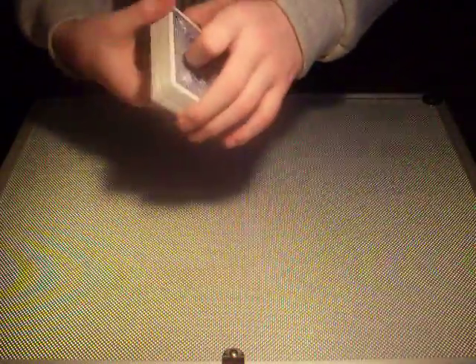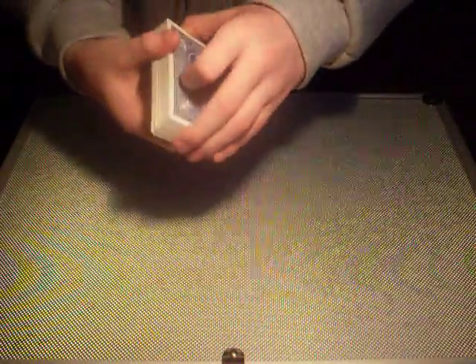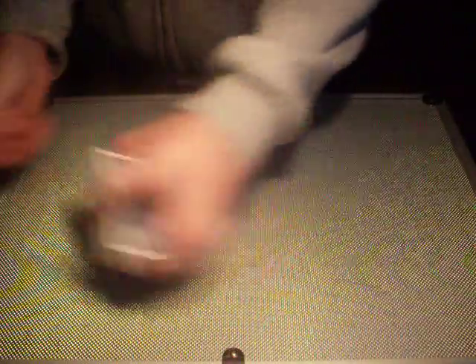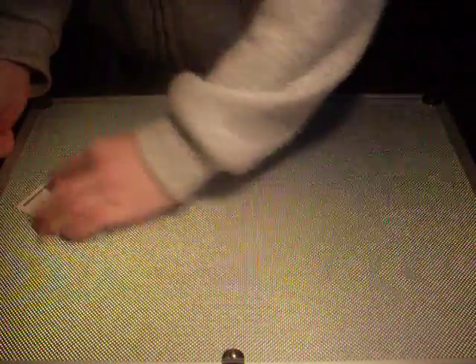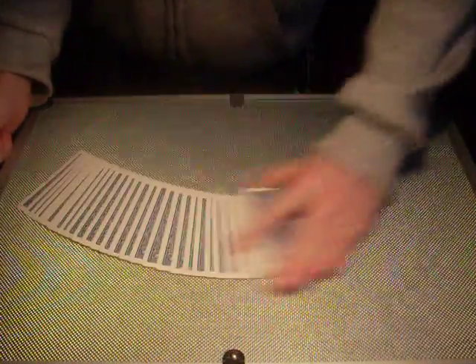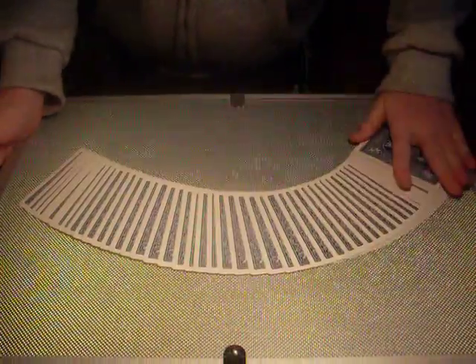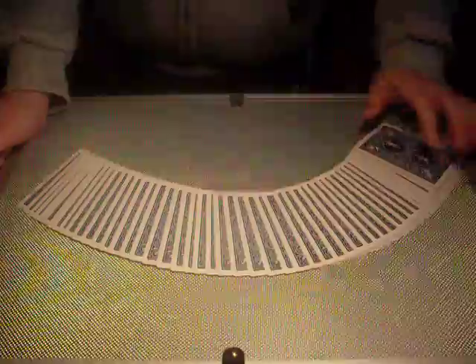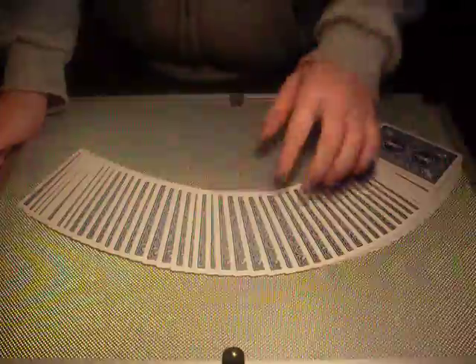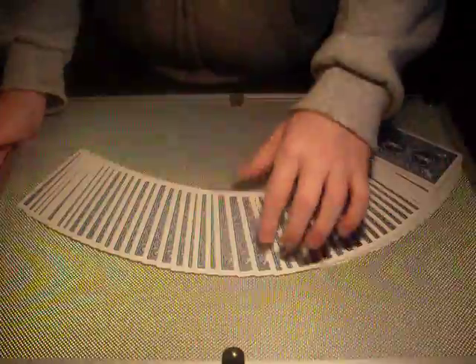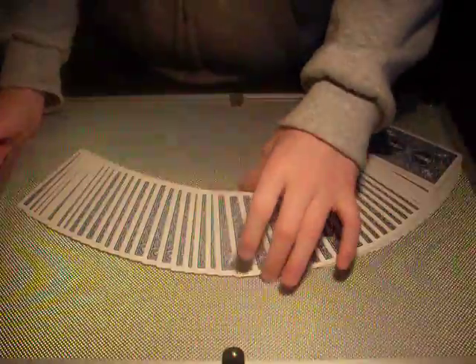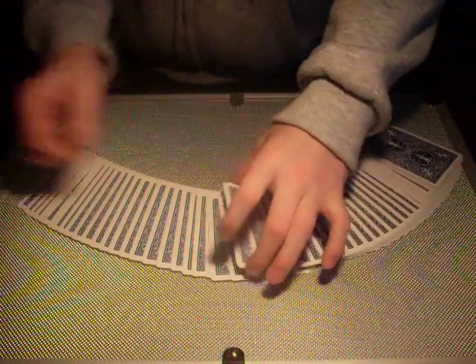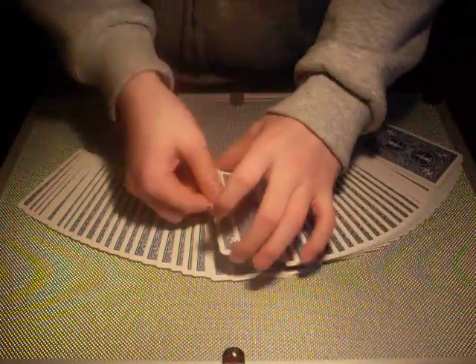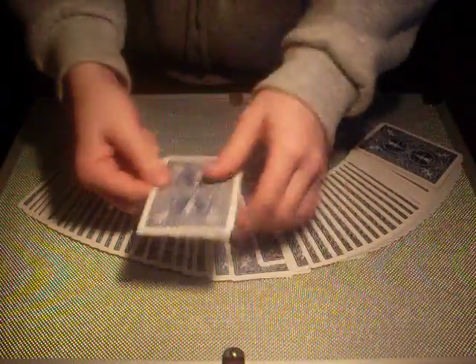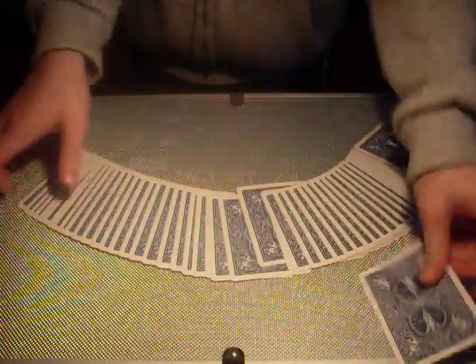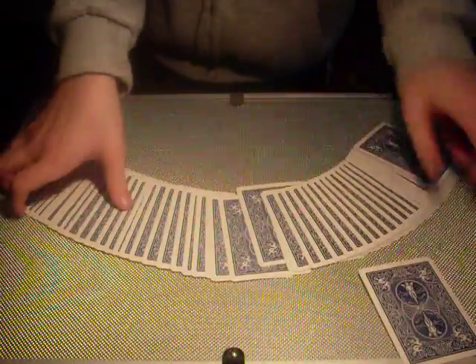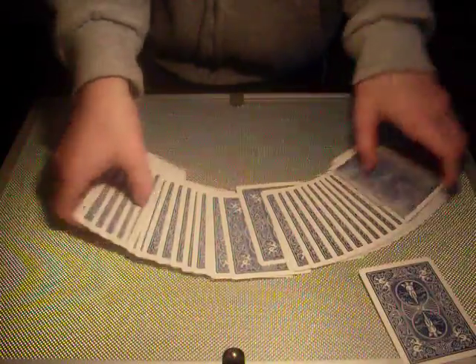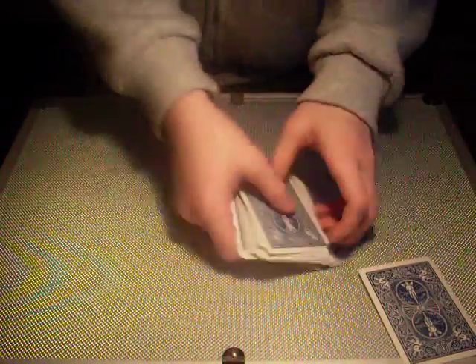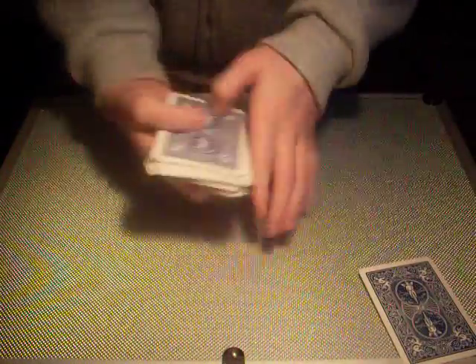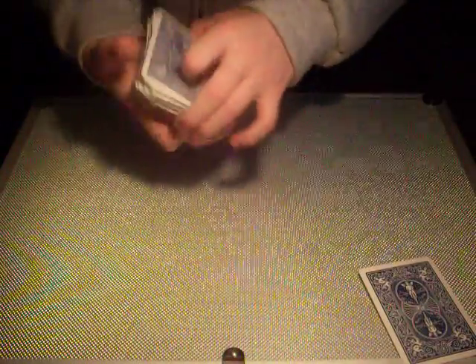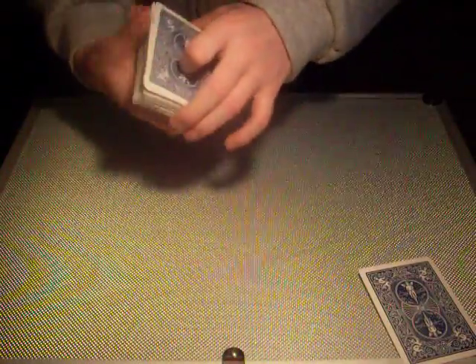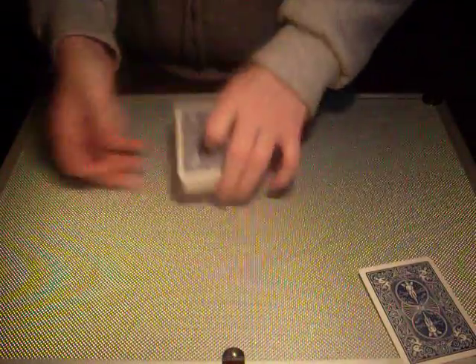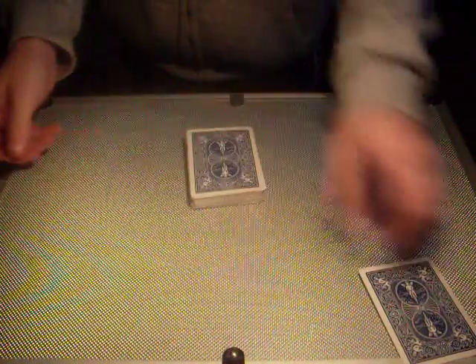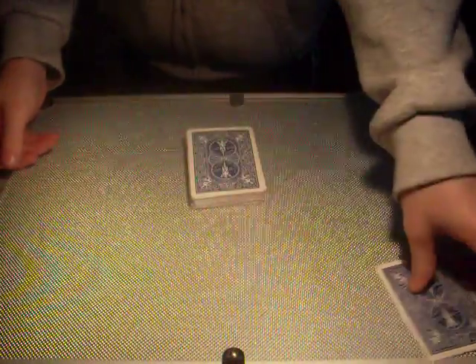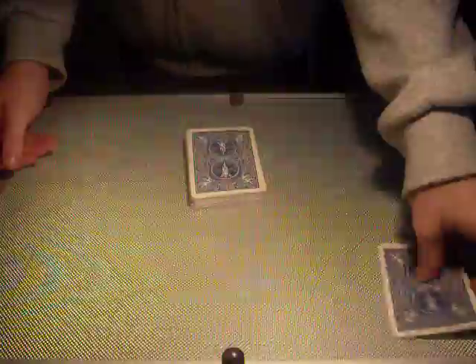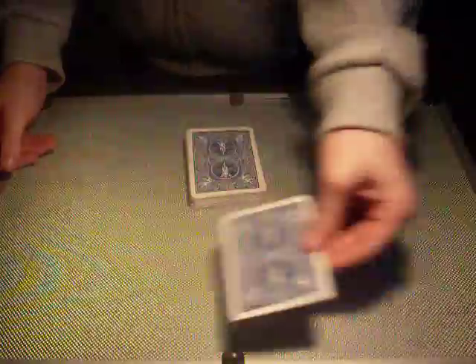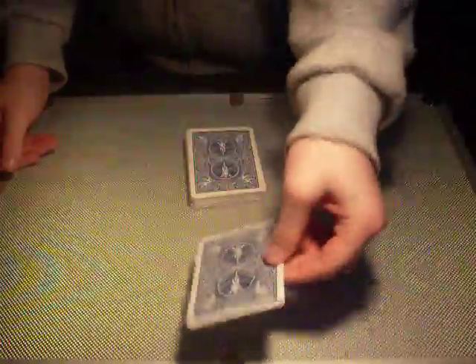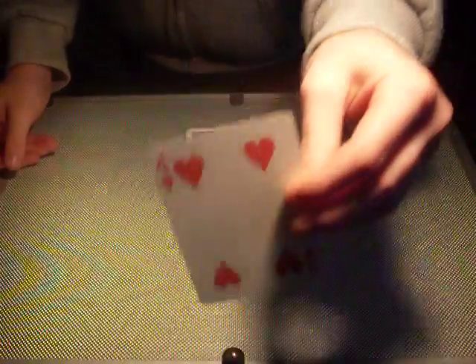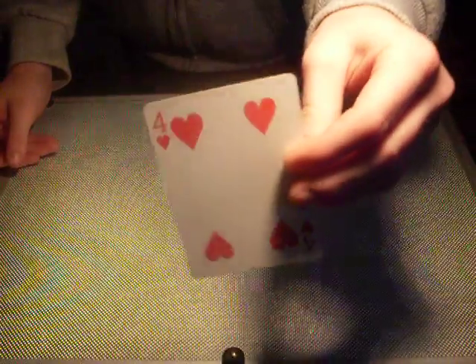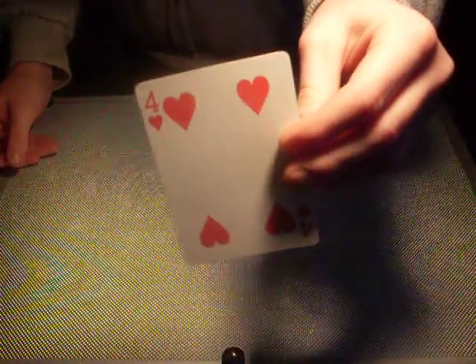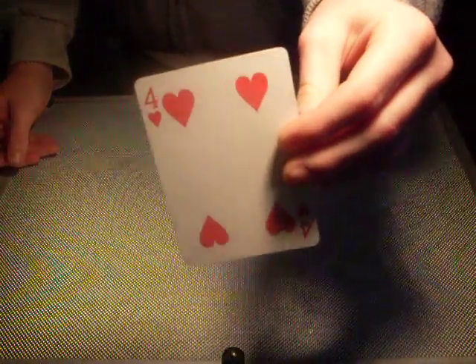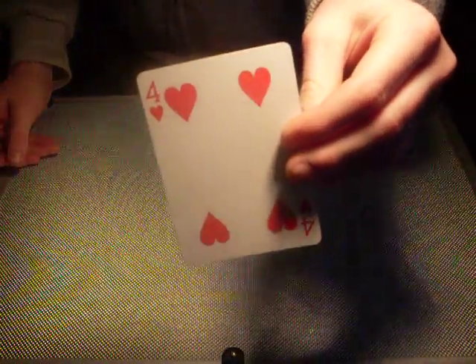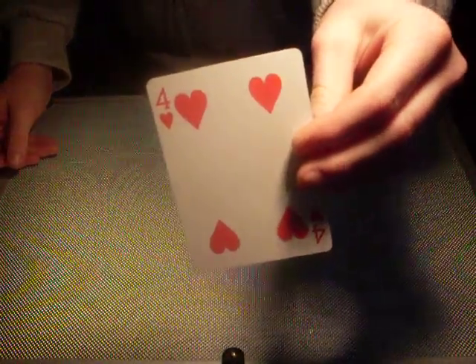And now we'll have a spectator choose any card. So they choose this card. I'm not going to look at it, I just want you to remember it. You got it?